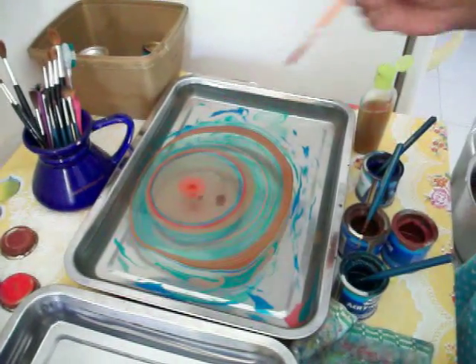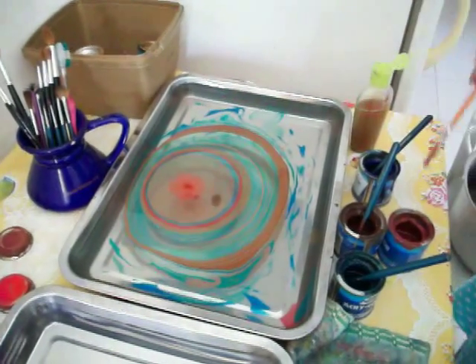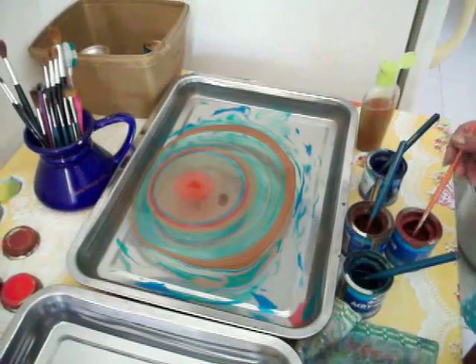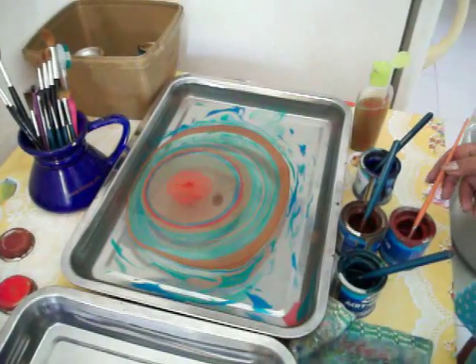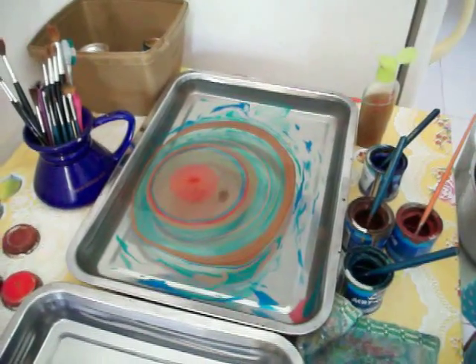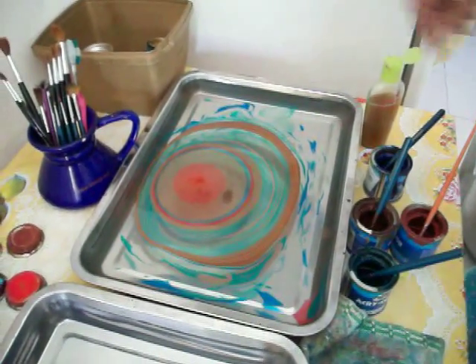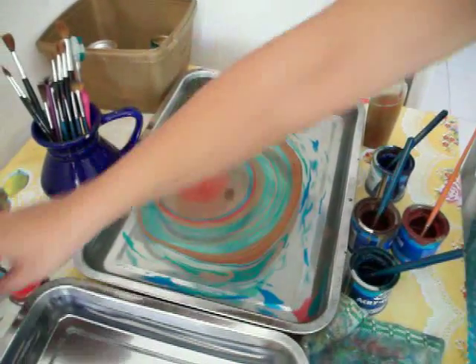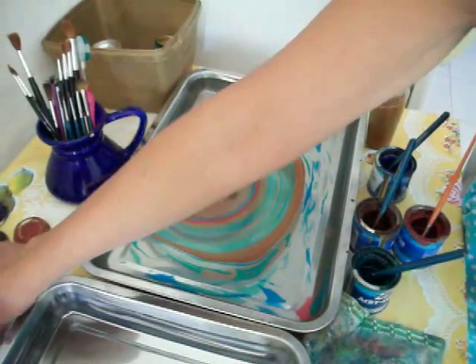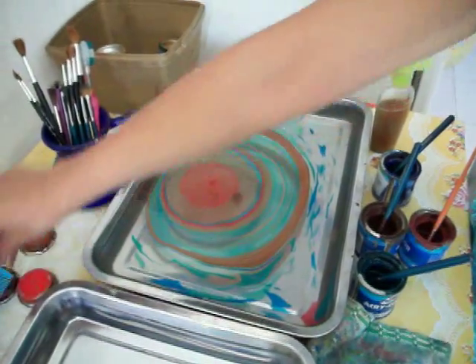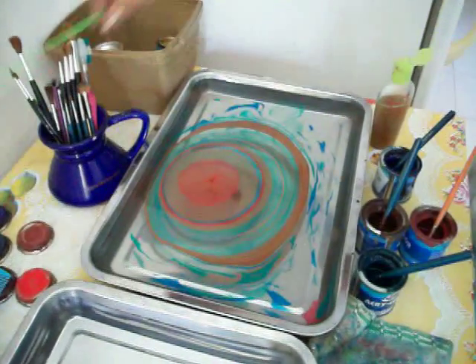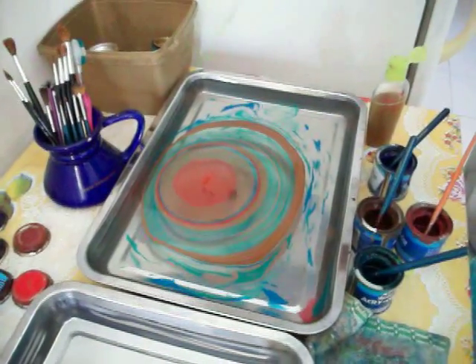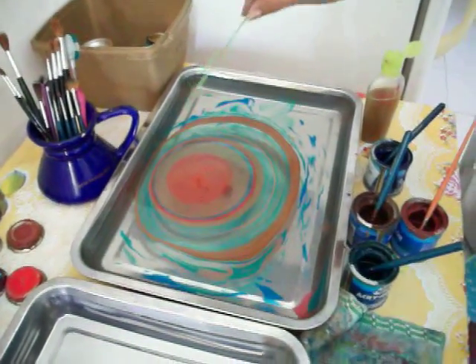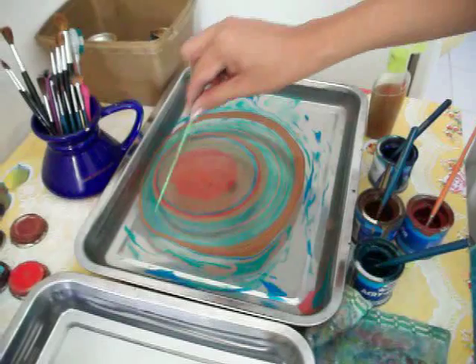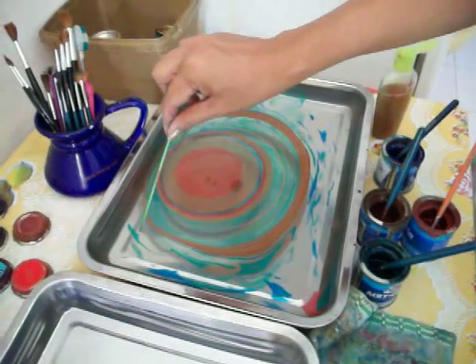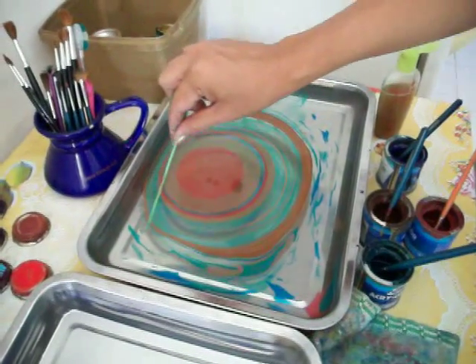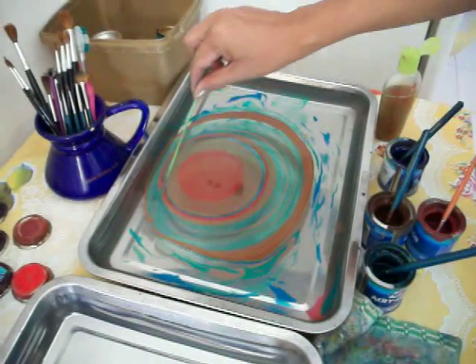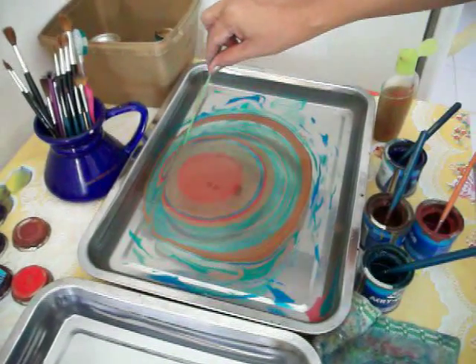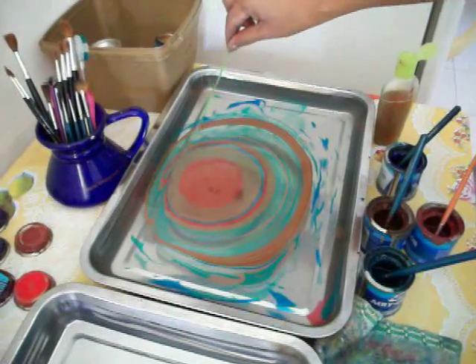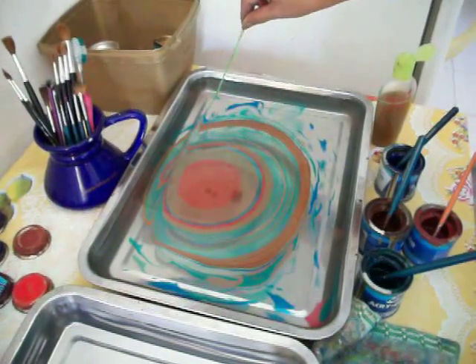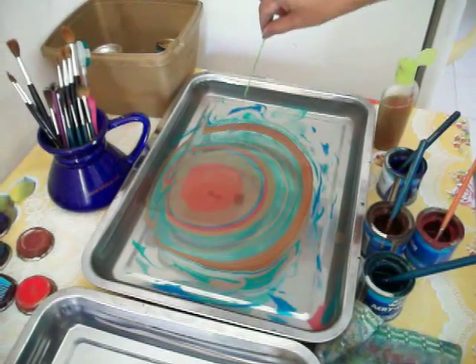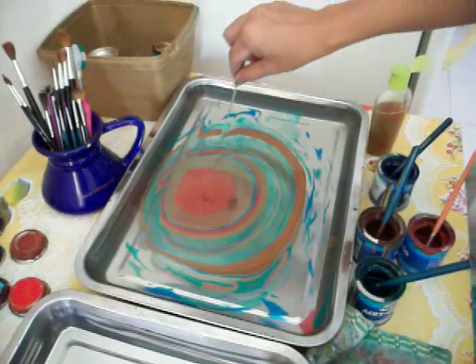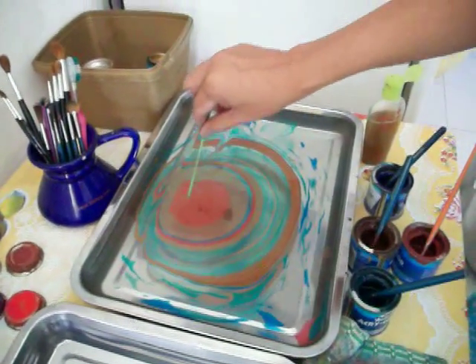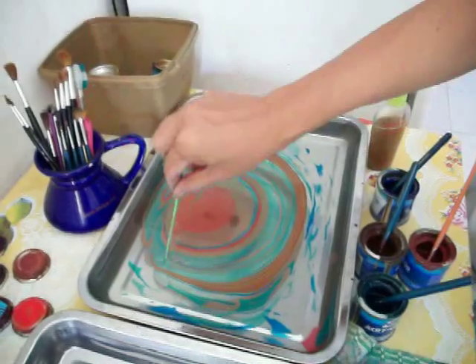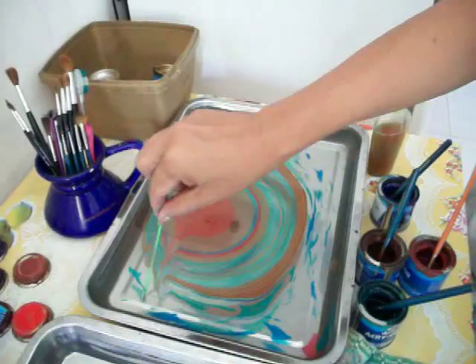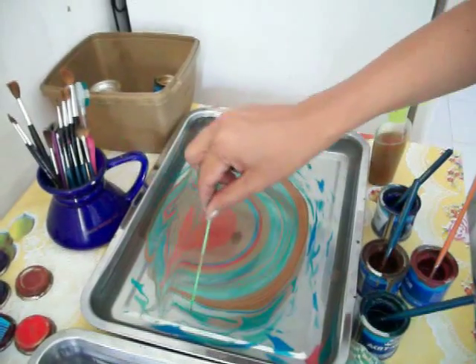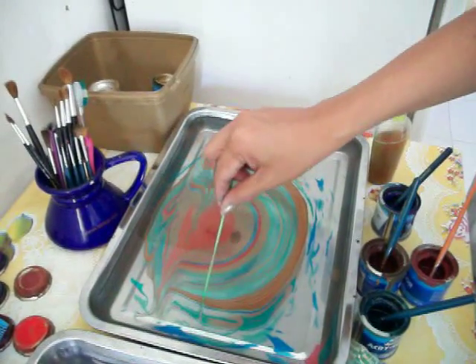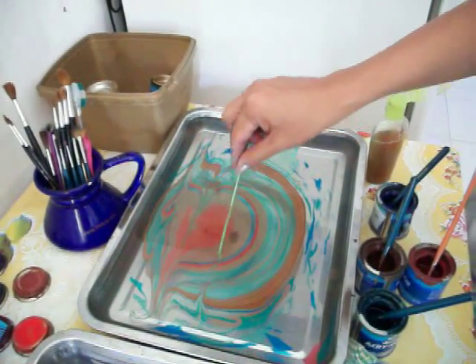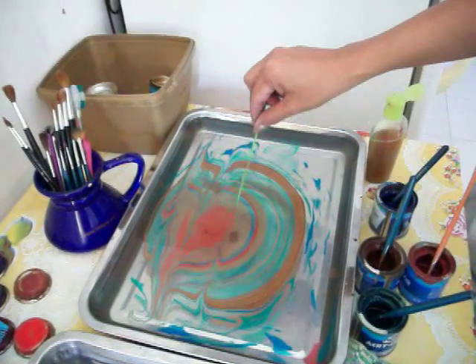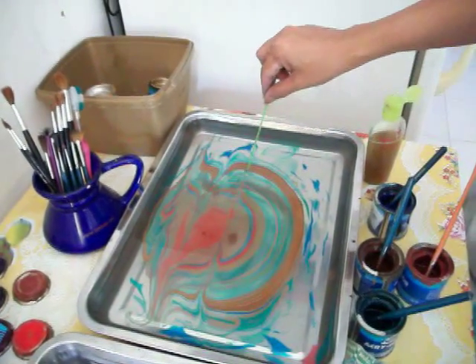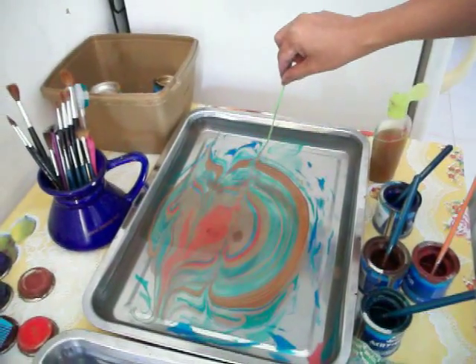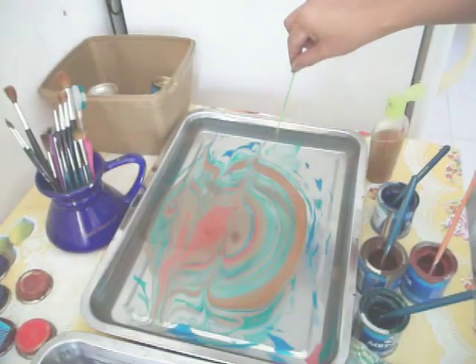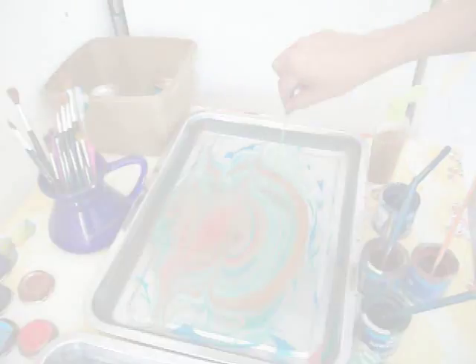At first it was way too thick — we have videos of it. It was extremely thick, stuck to the paper and came off in globs, and it looked really bad. But we did get a print, and it was kind of neat because Mara had never seen such a thing before.